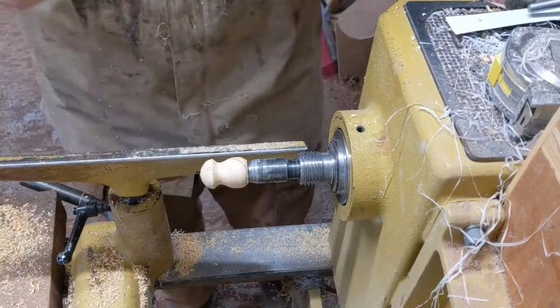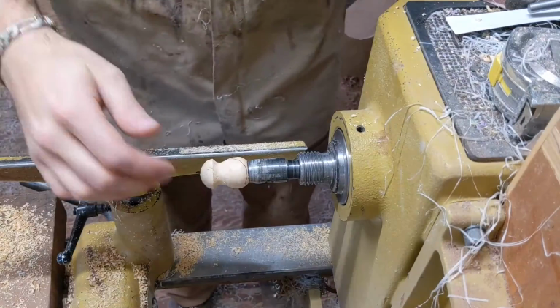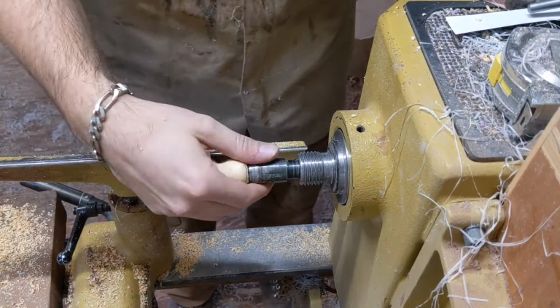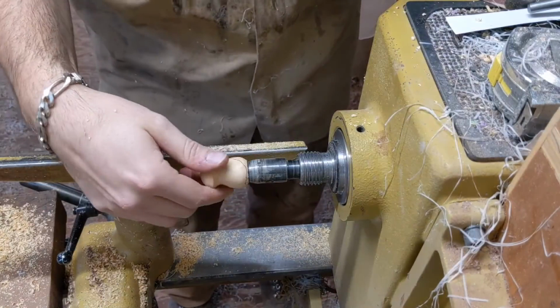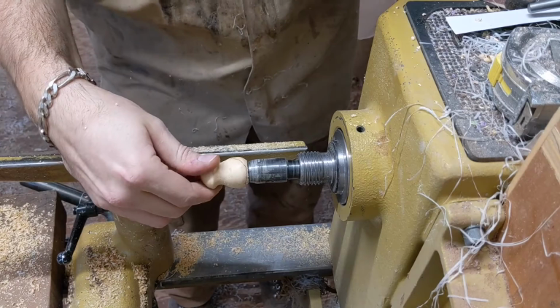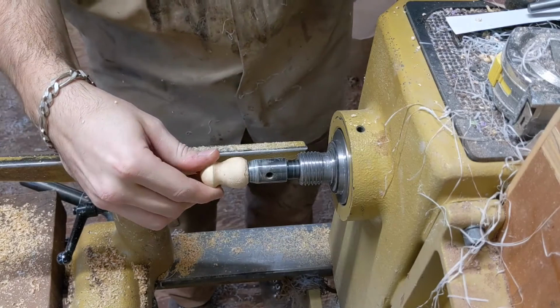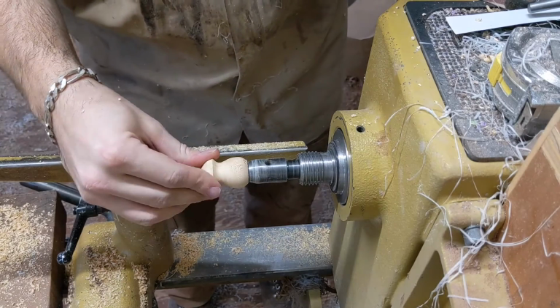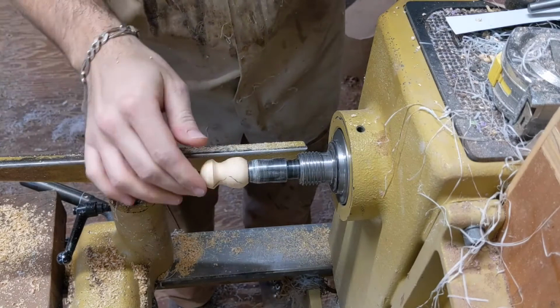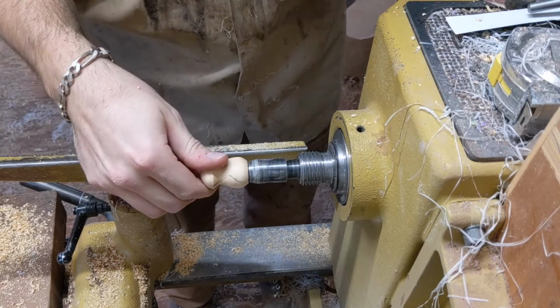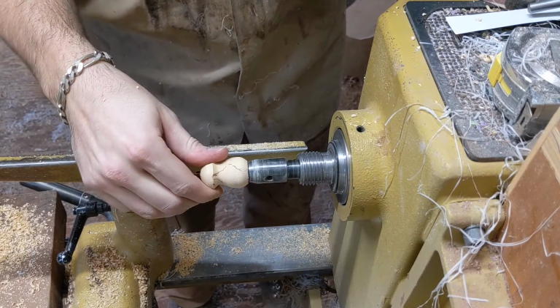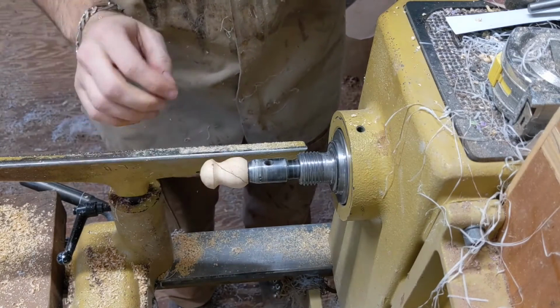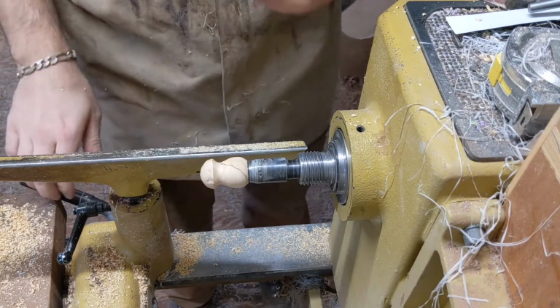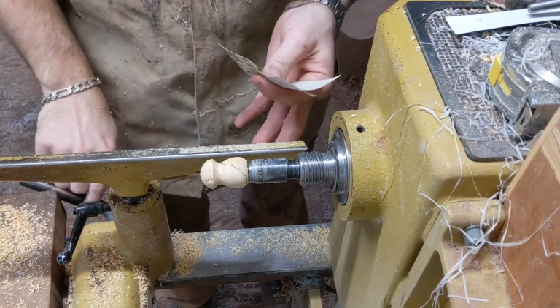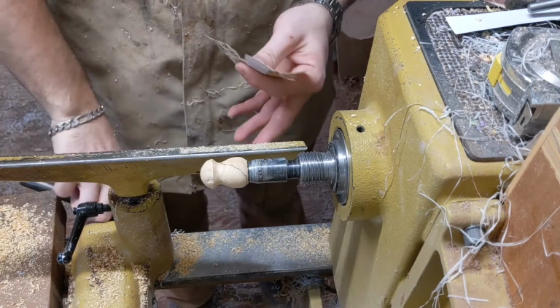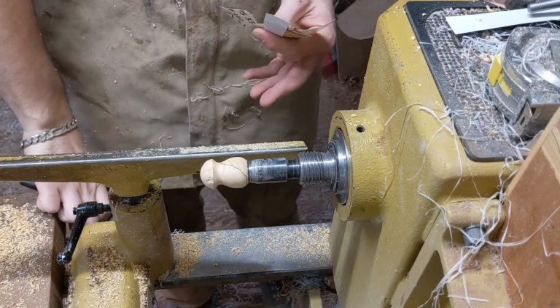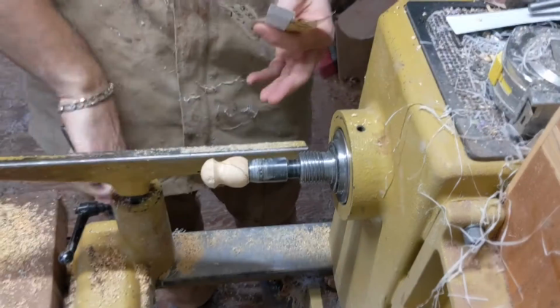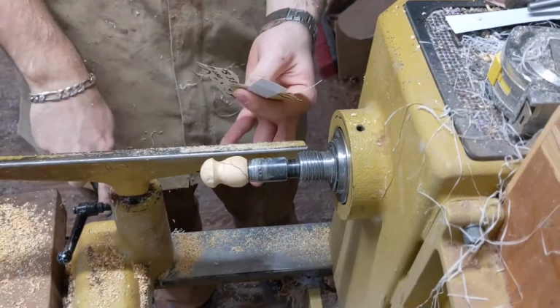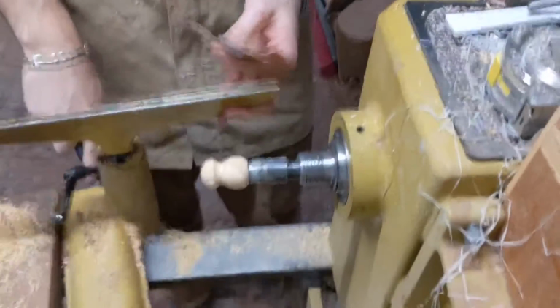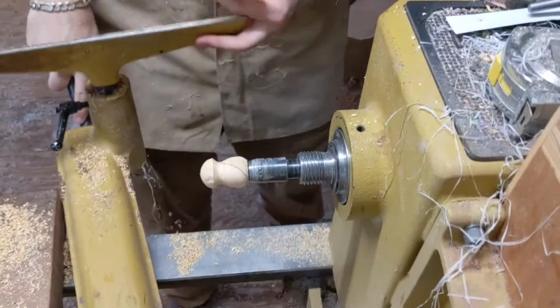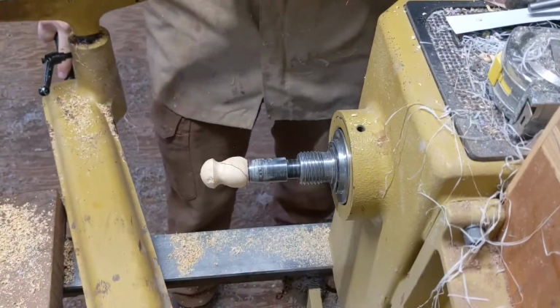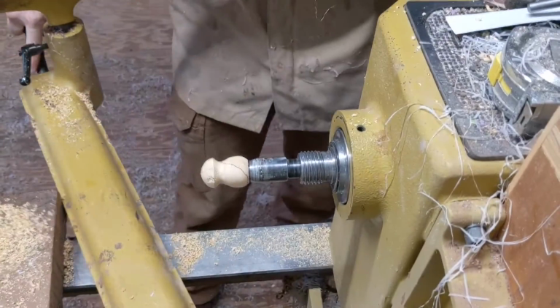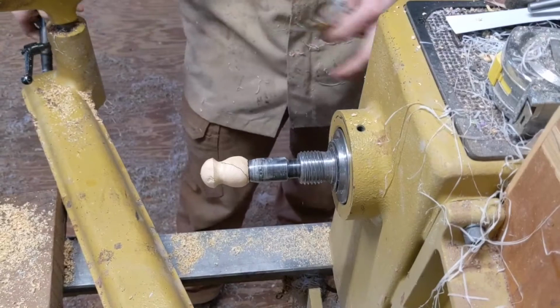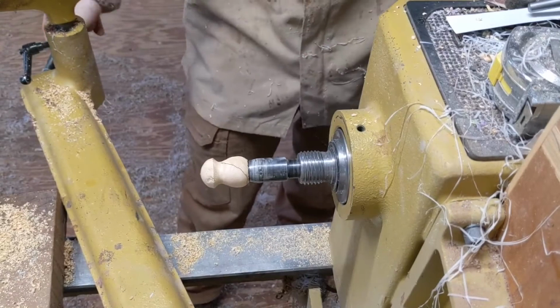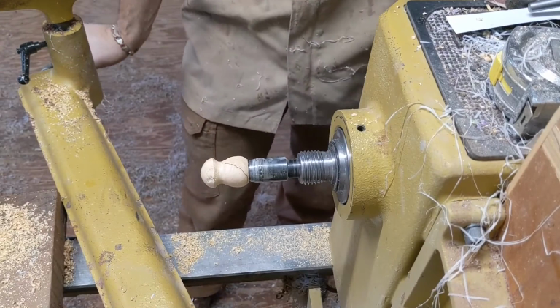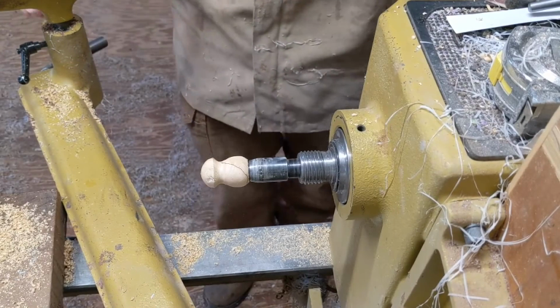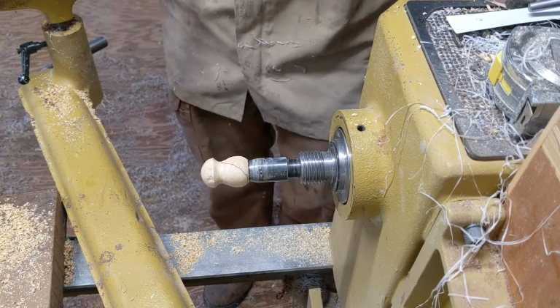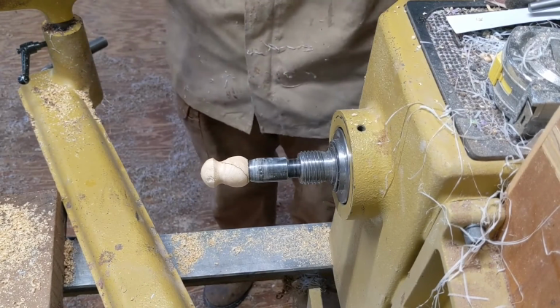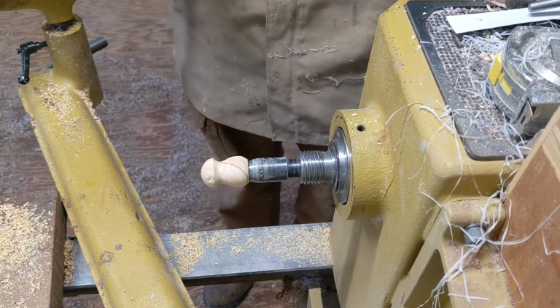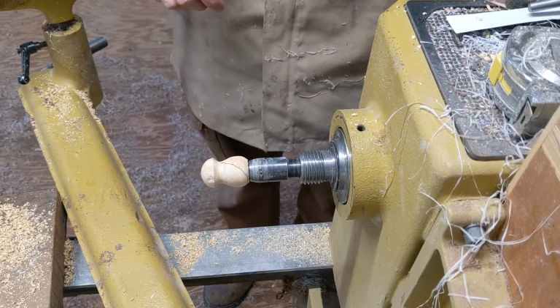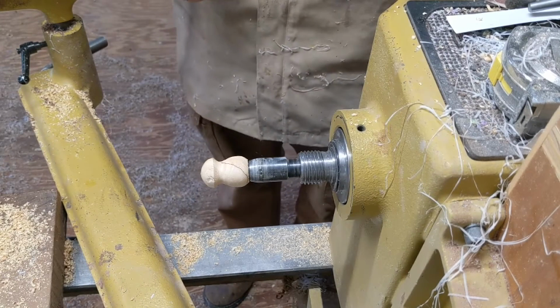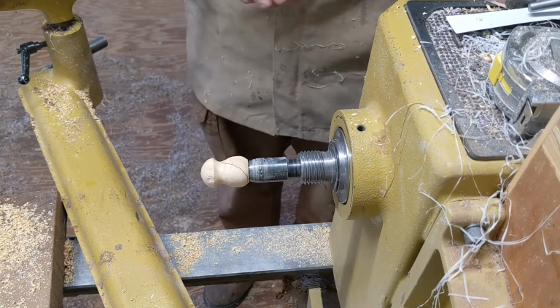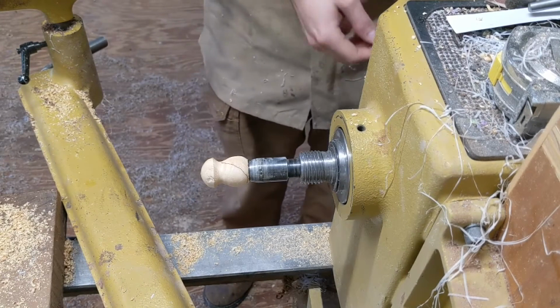And there we have it — the shape is all finished up and she's ready for sanding. Pull the tool rest out of the way, get the lathe going at a much lower speed, and work our way through the grits.